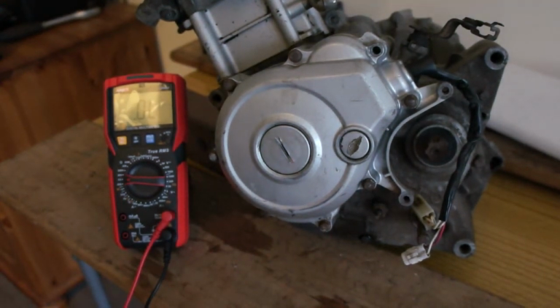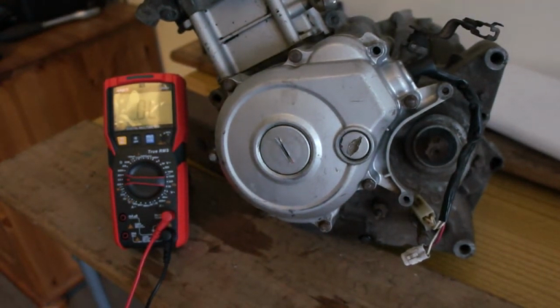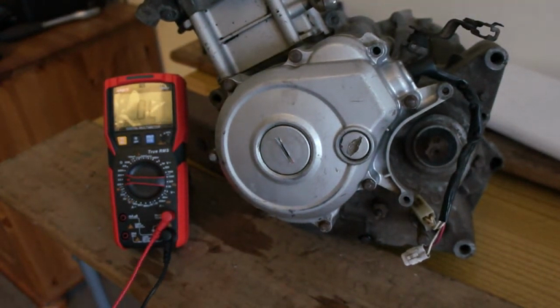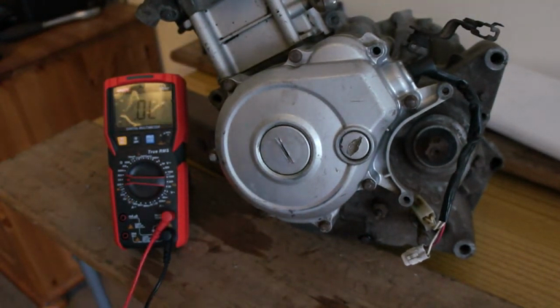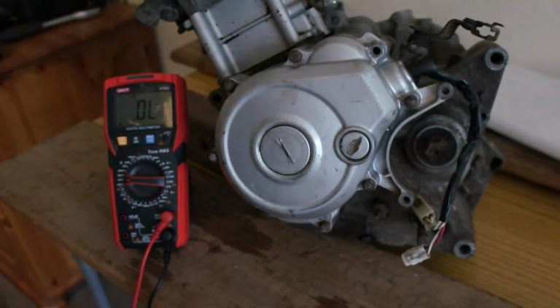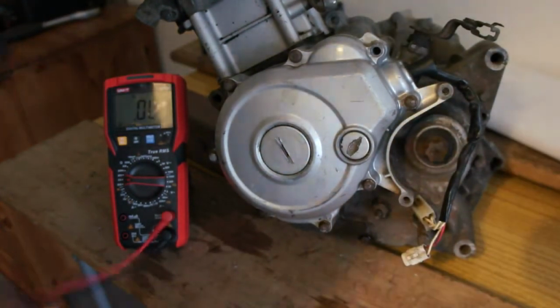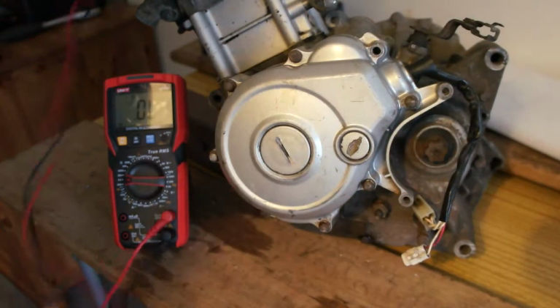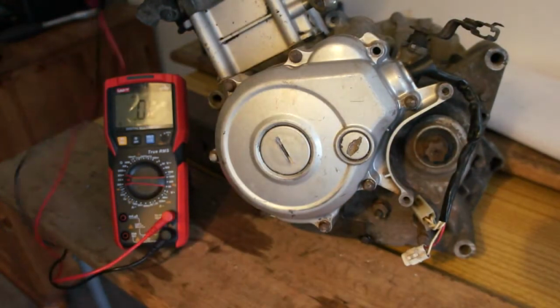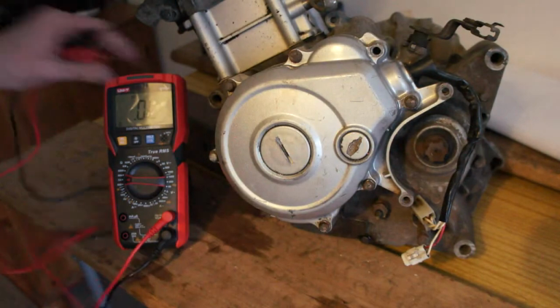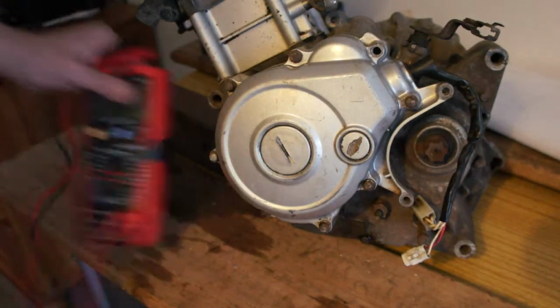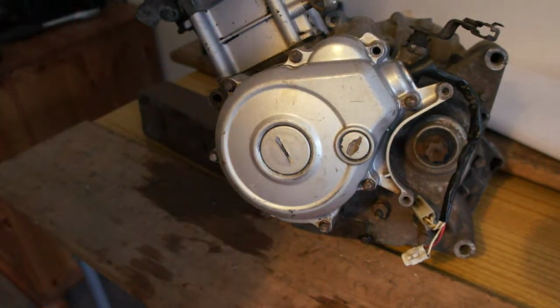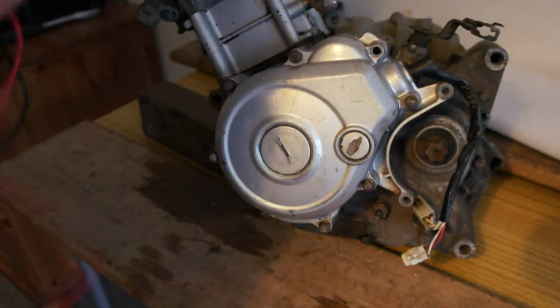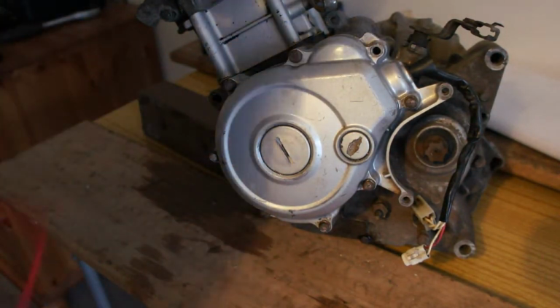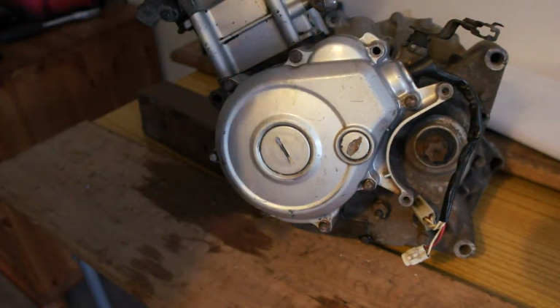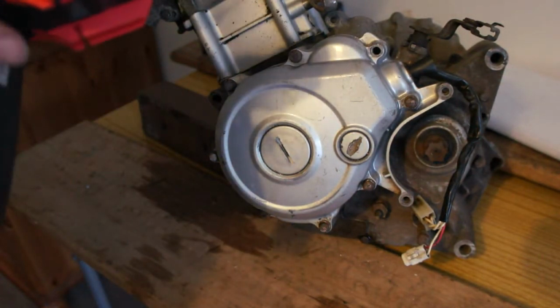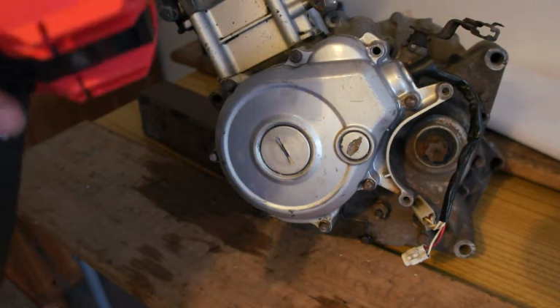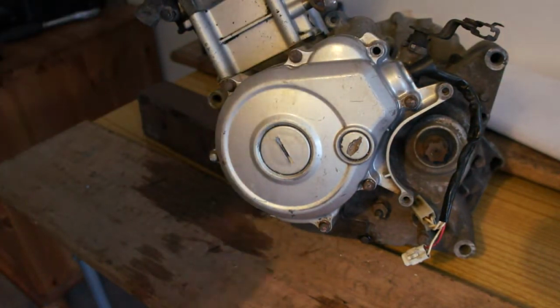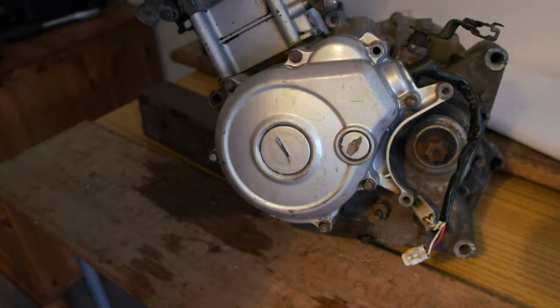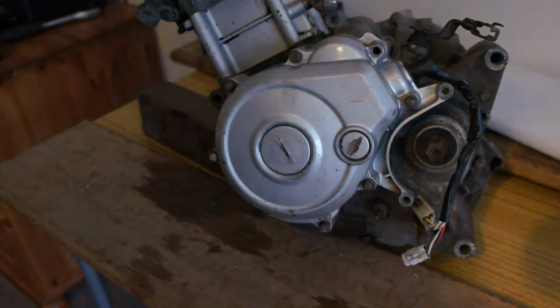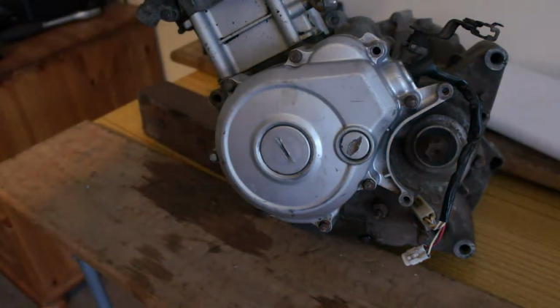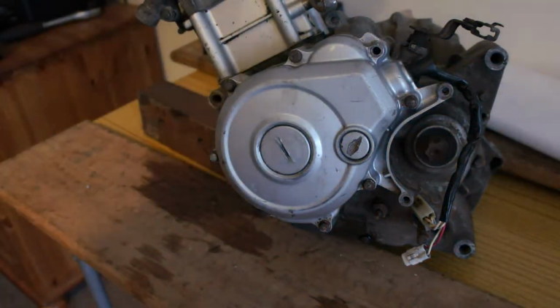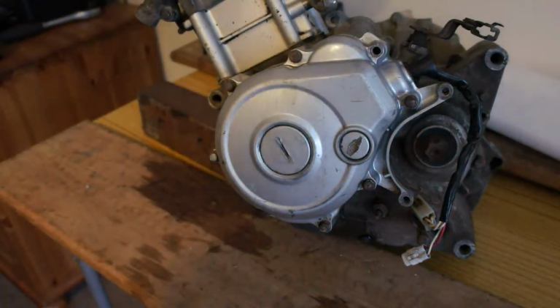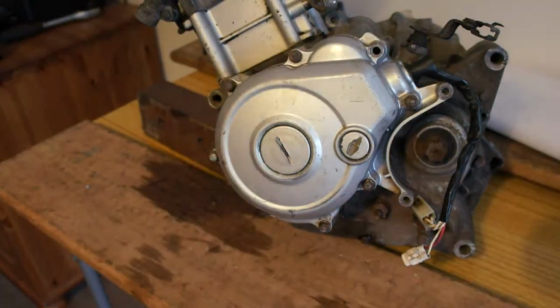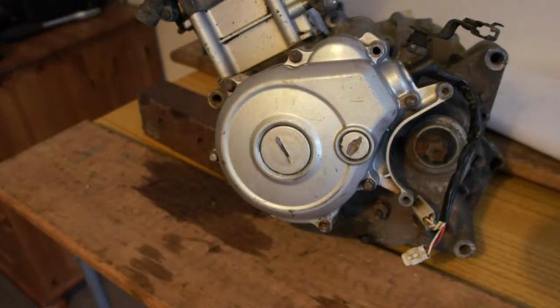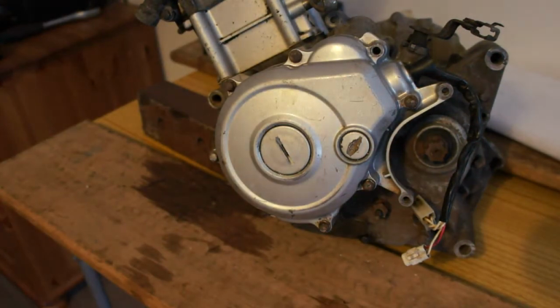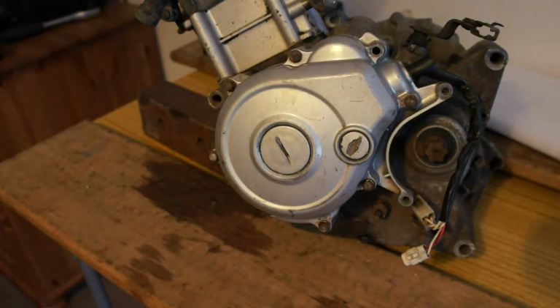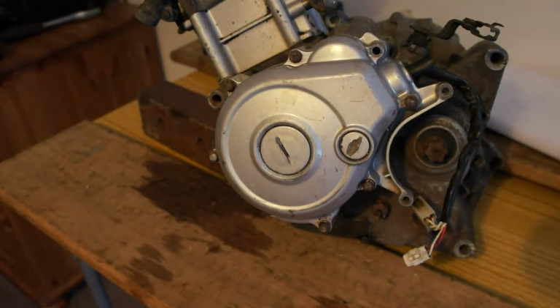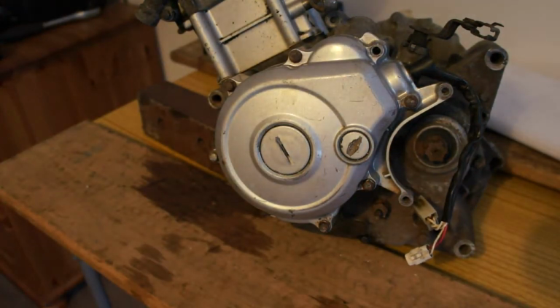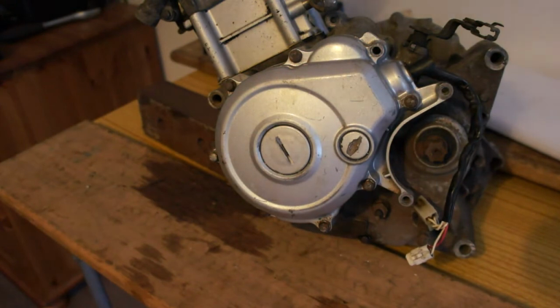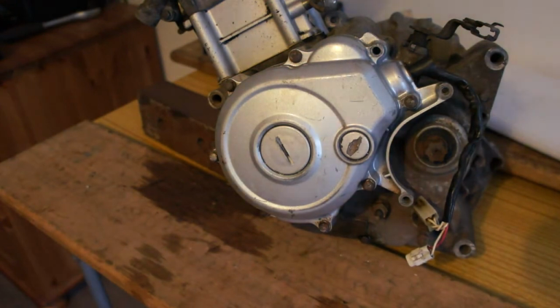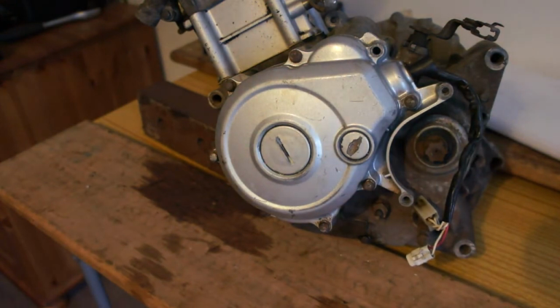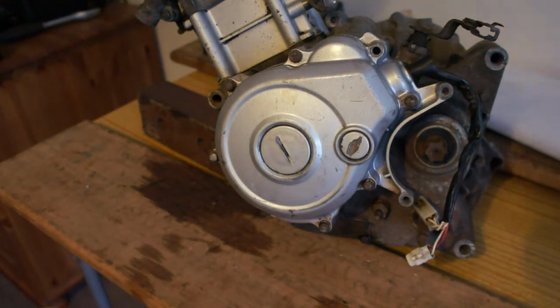So that's the pickup coil and the stator tested — both alright. Let's whip it off.